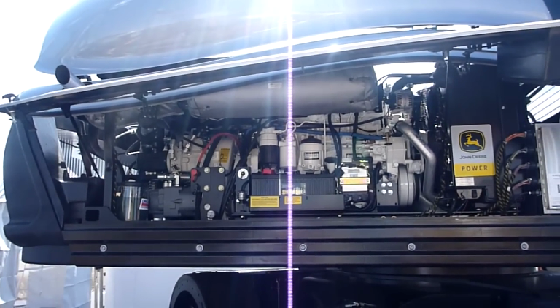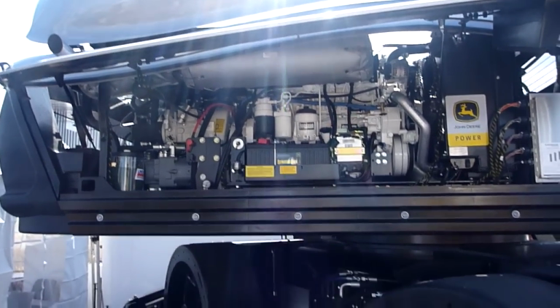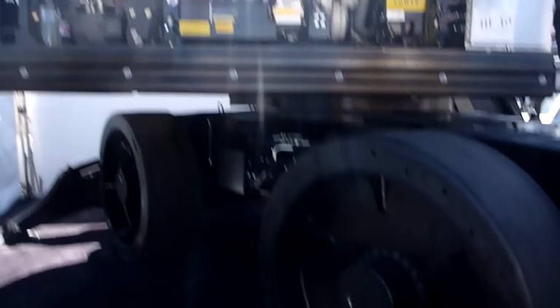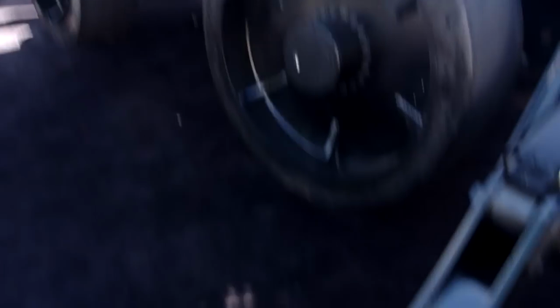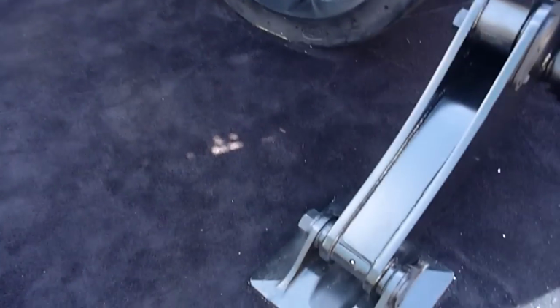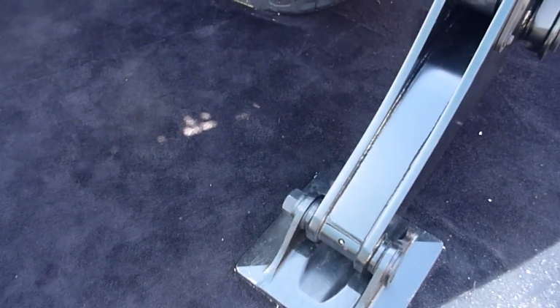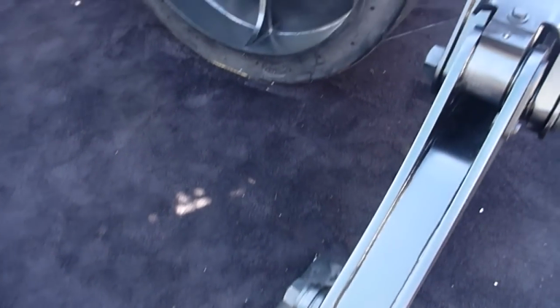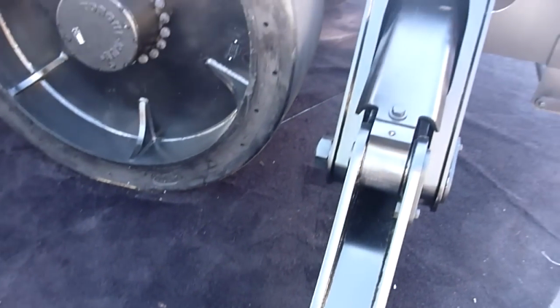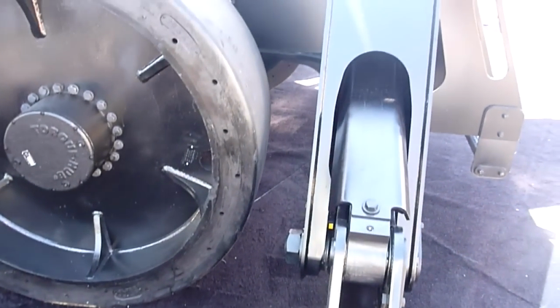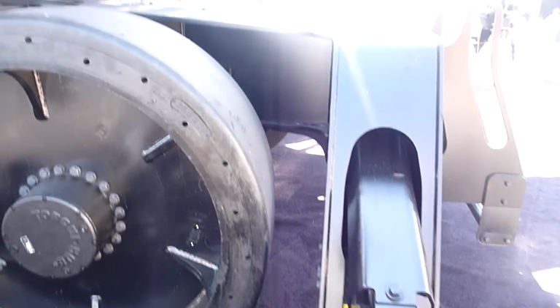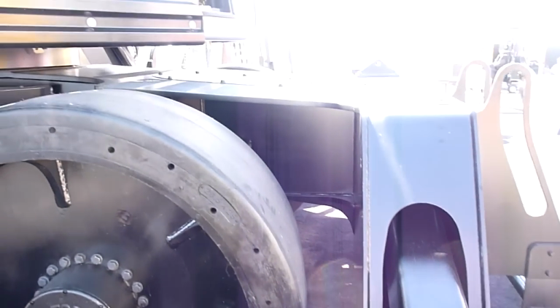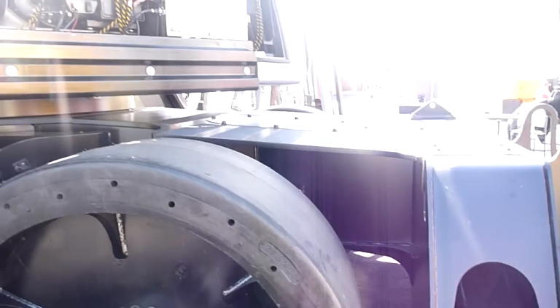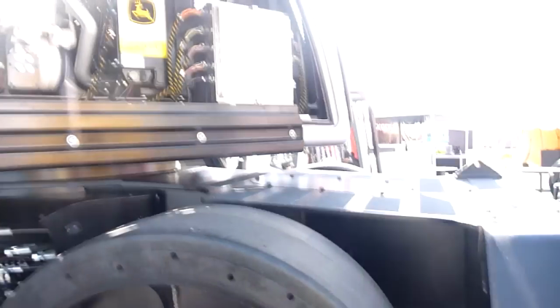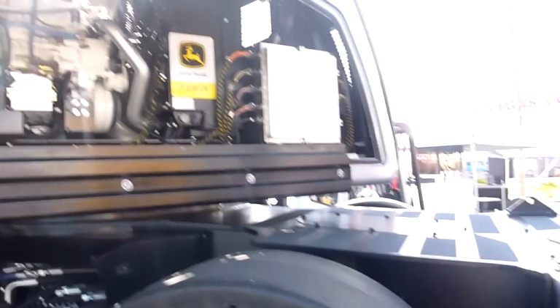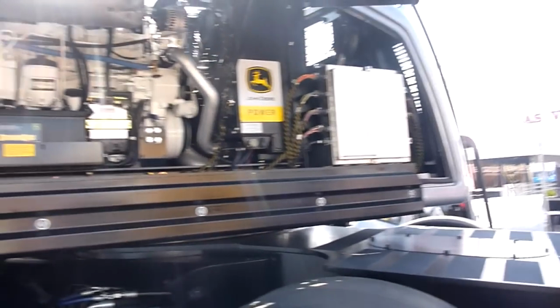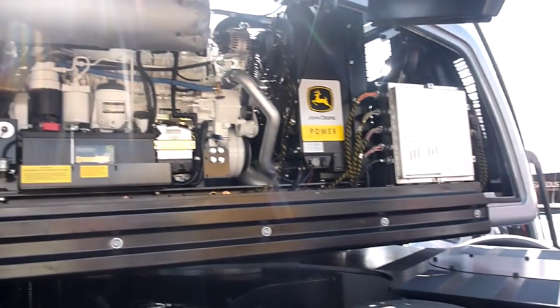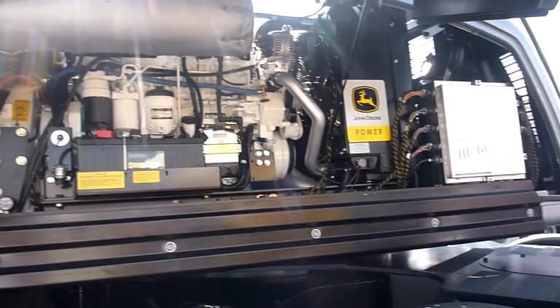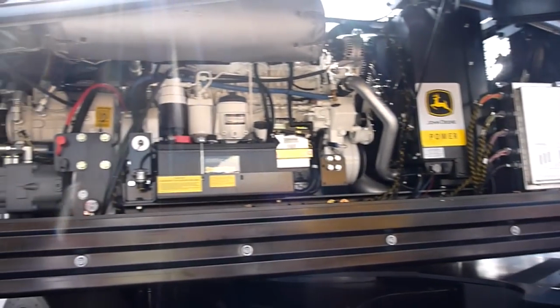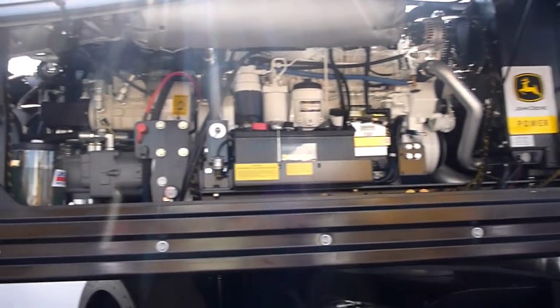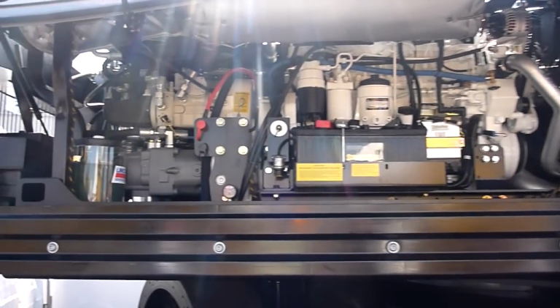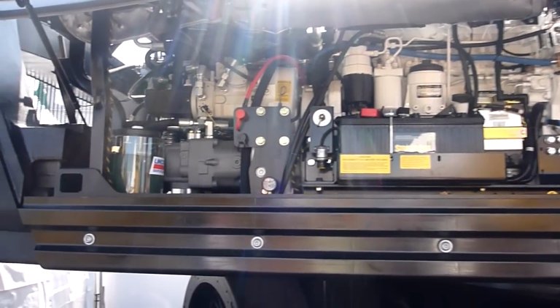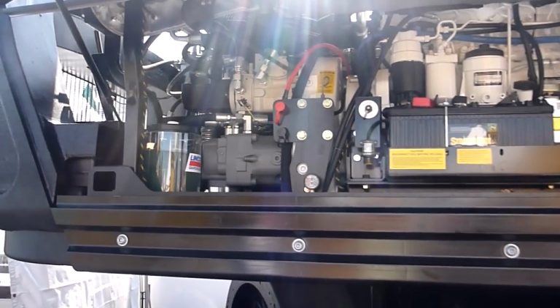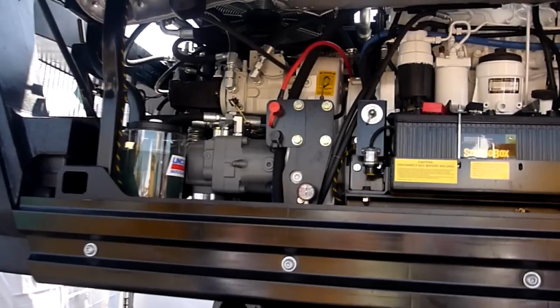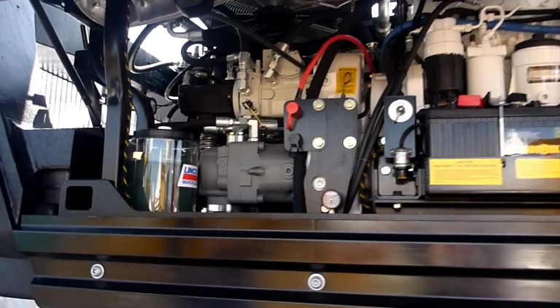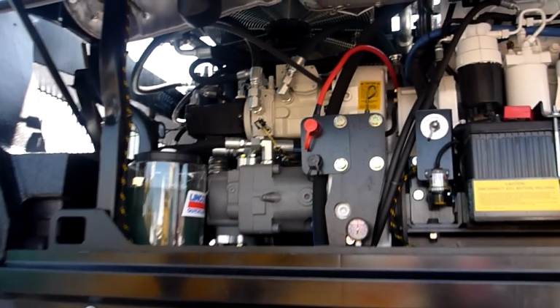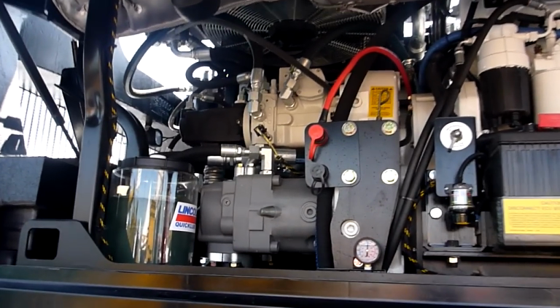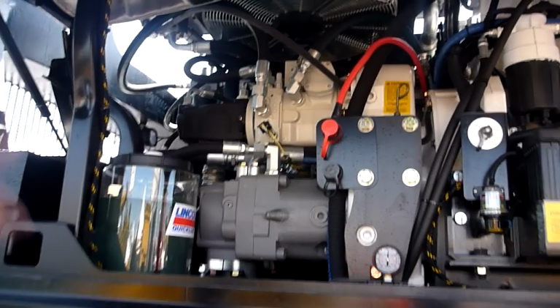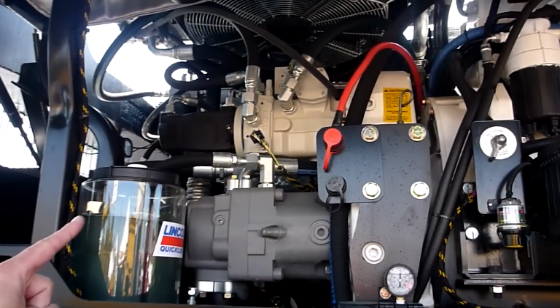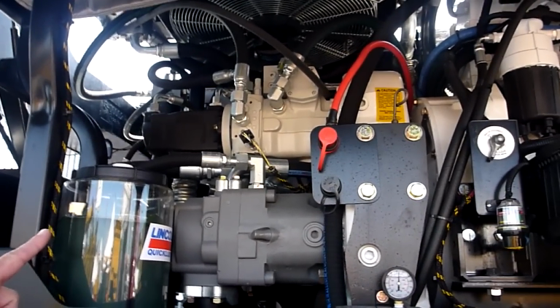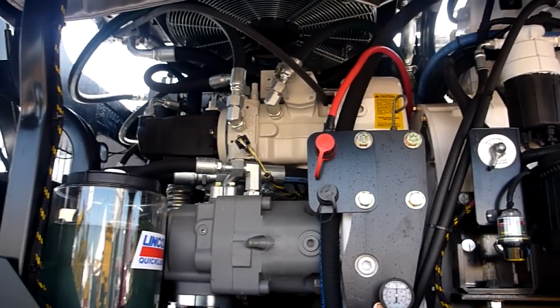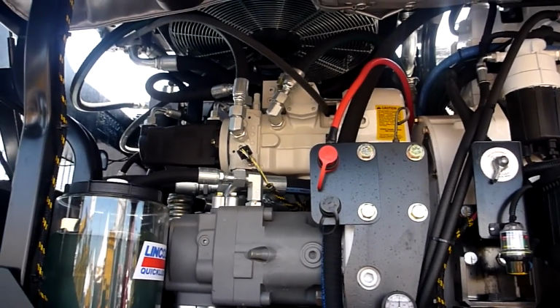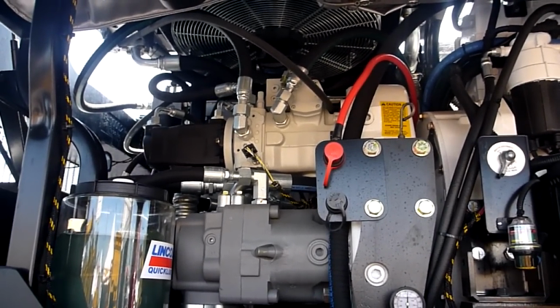We have two 75-gallon-per-minute Bosch Rexroth pumps here, and we have a dedicated Bosch Rexroth pump to the swing motor.